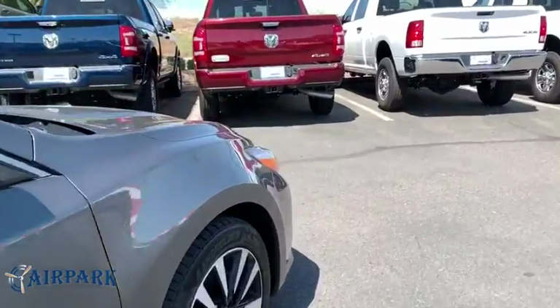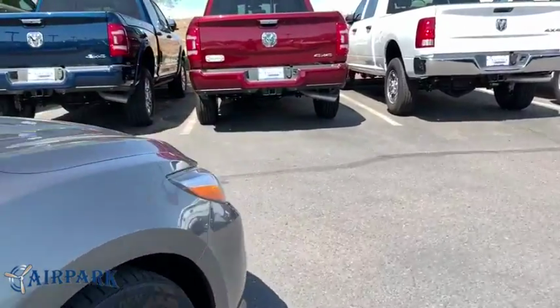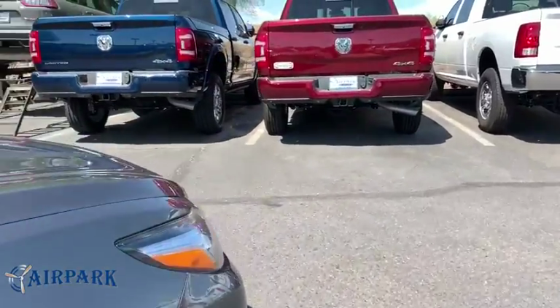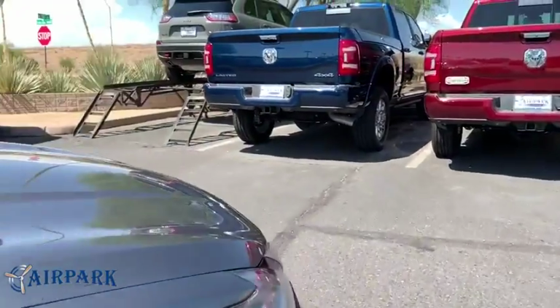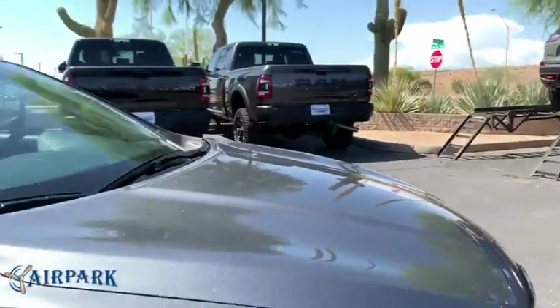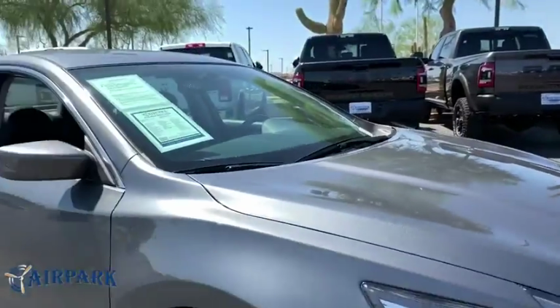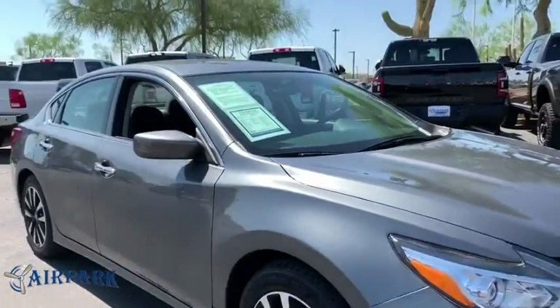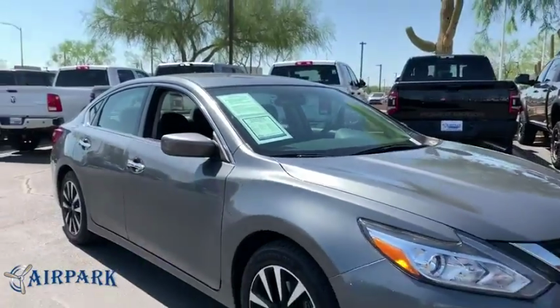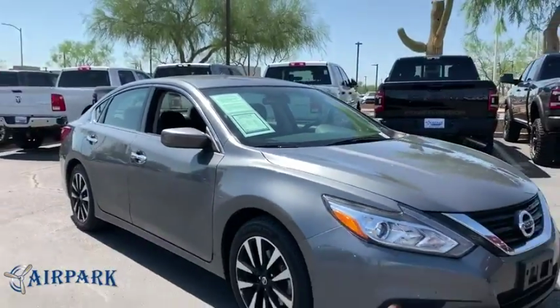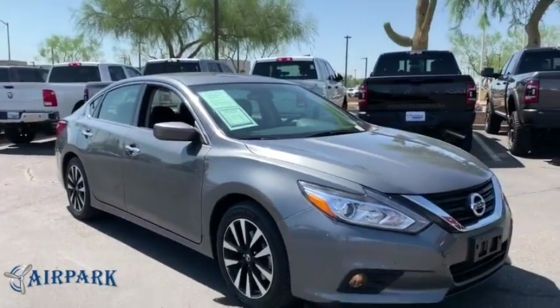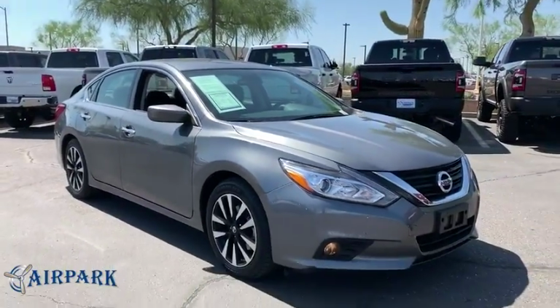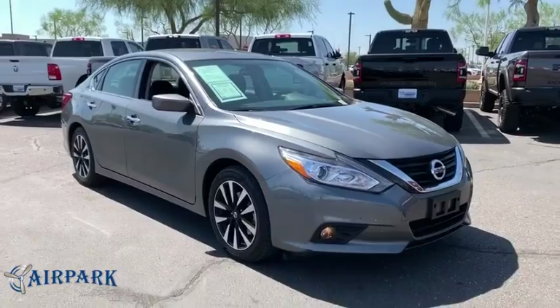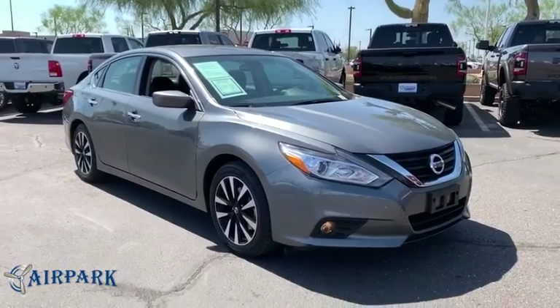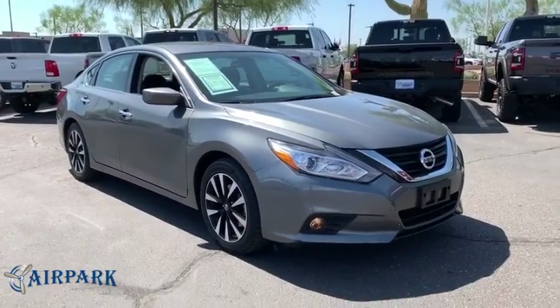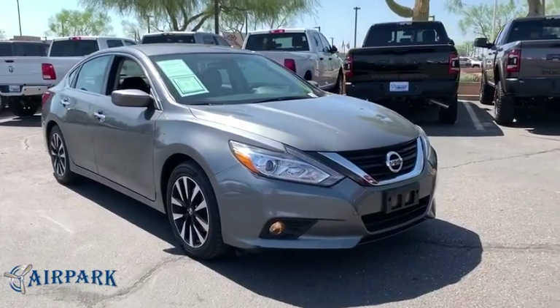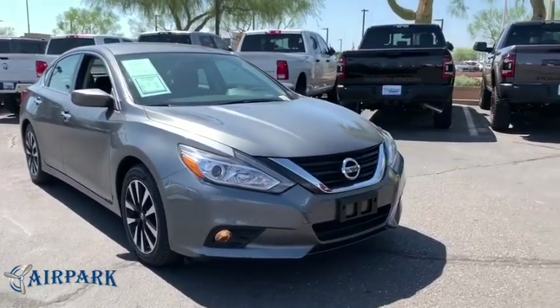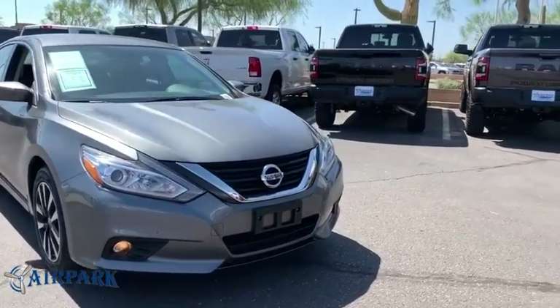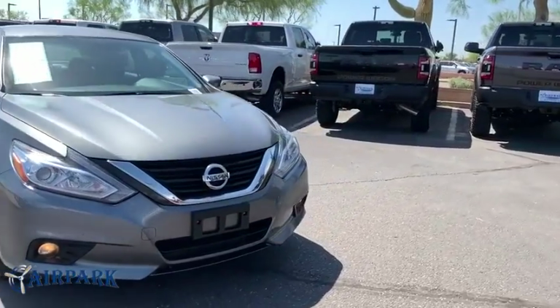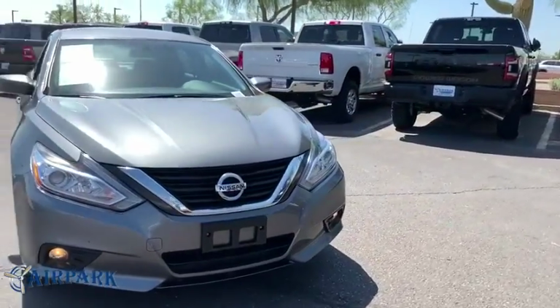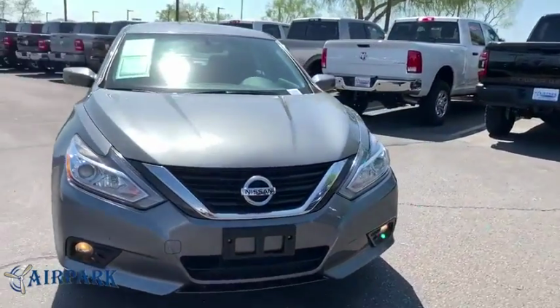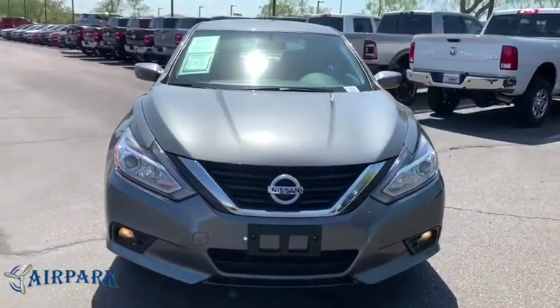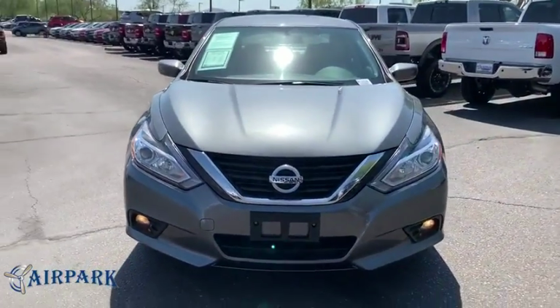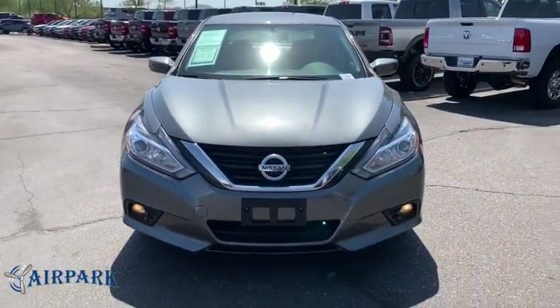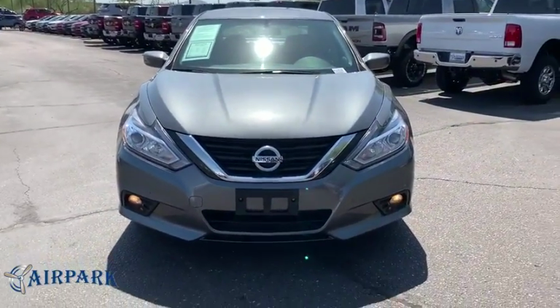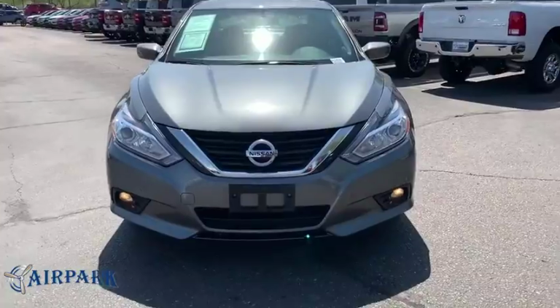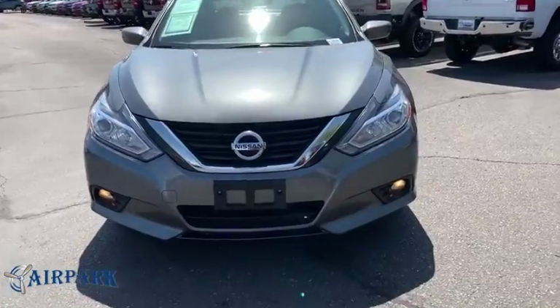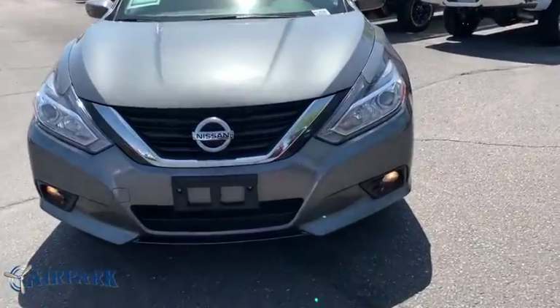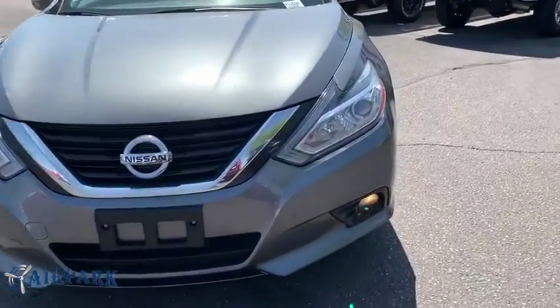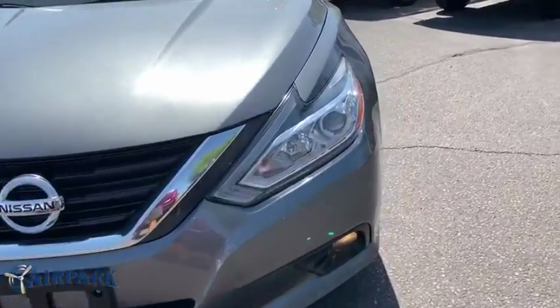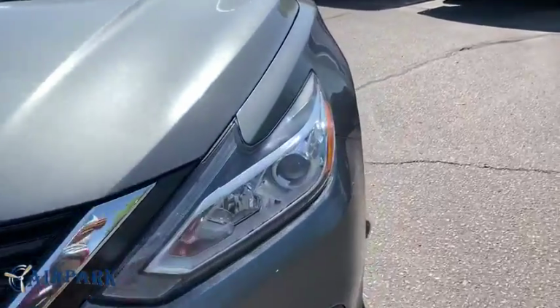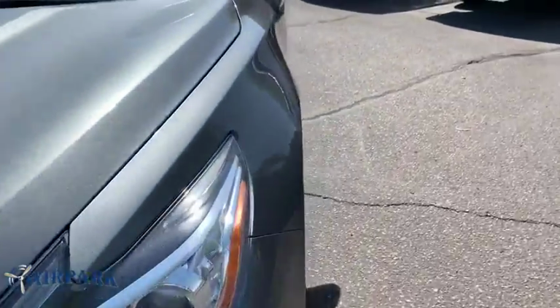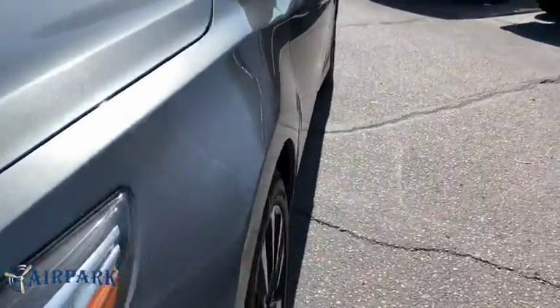This vehicle has less than 40,000 miles. Here are some of this vehicle's great options: traction control, dual airbags, one owner, alloy wheels, power steering, four-wheel disc brakes, center armrest.